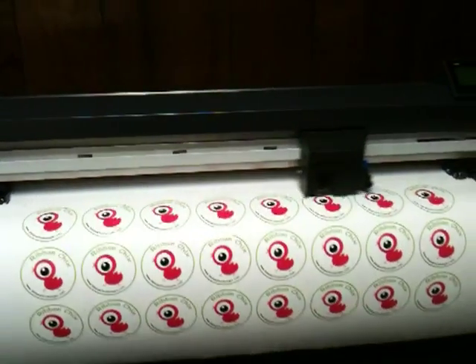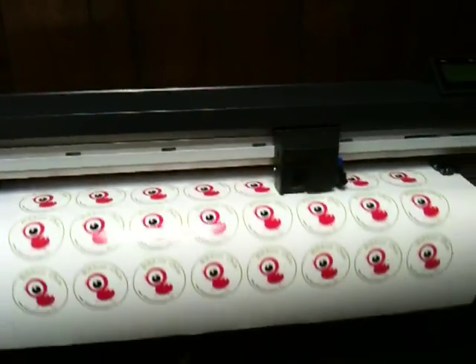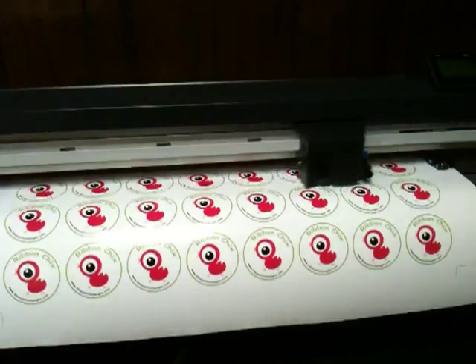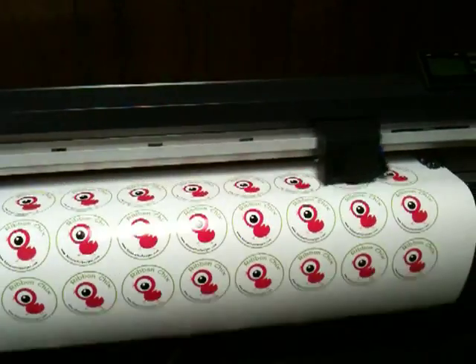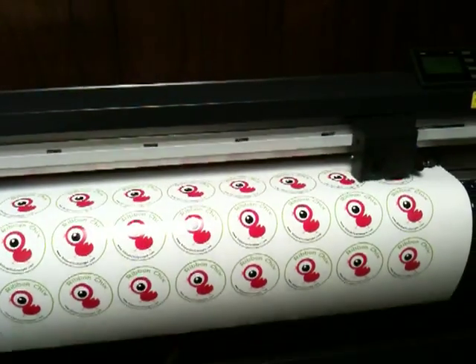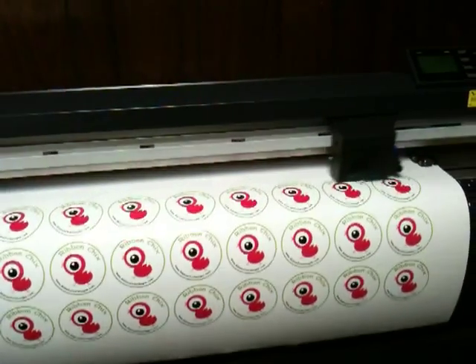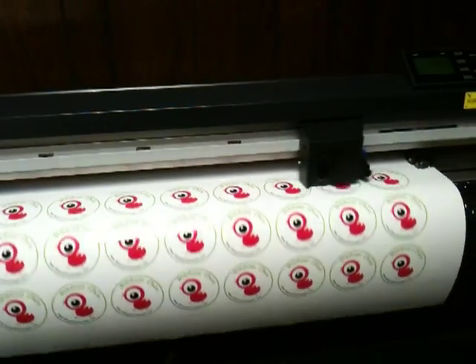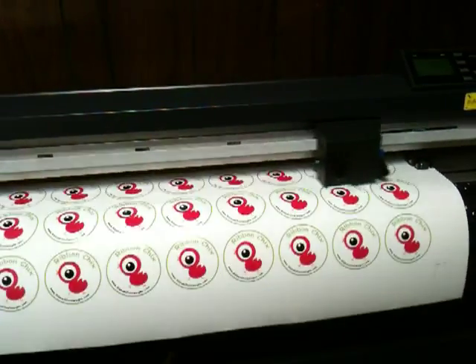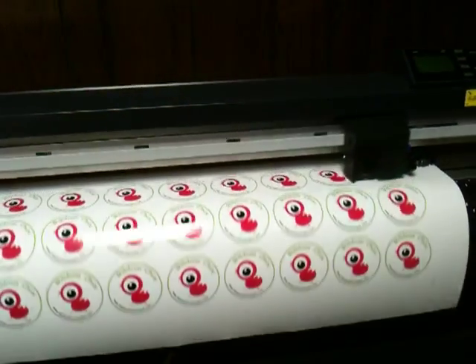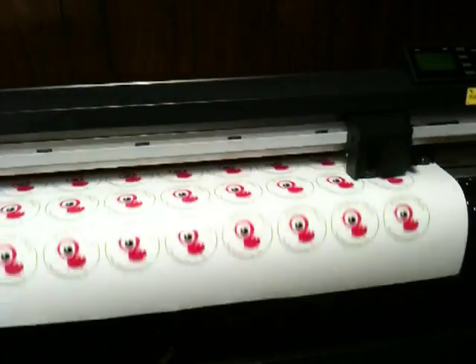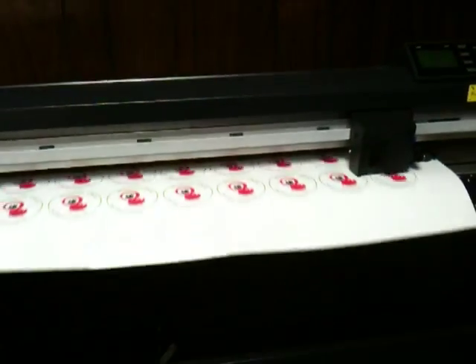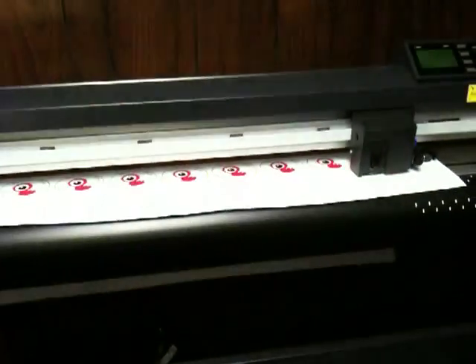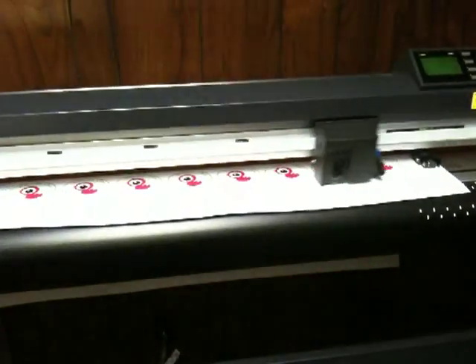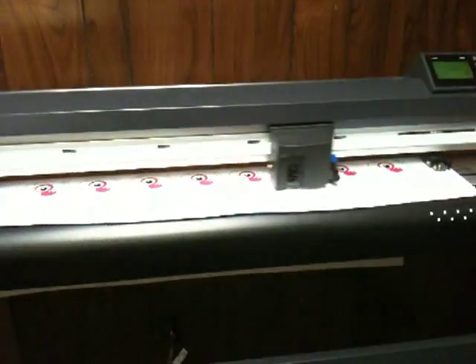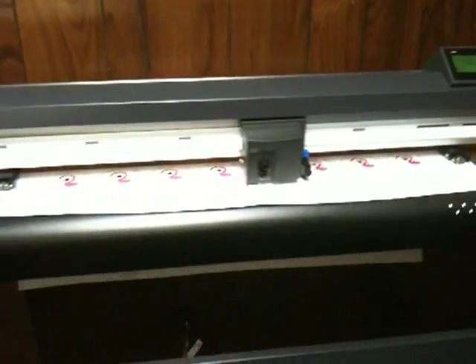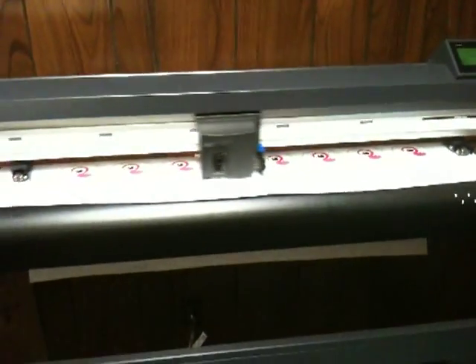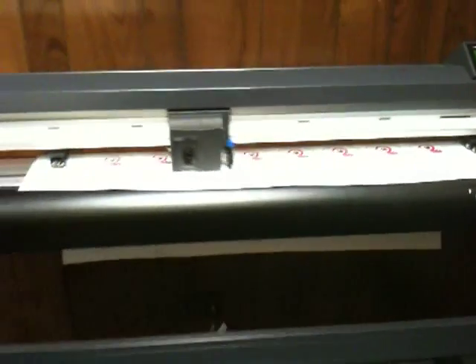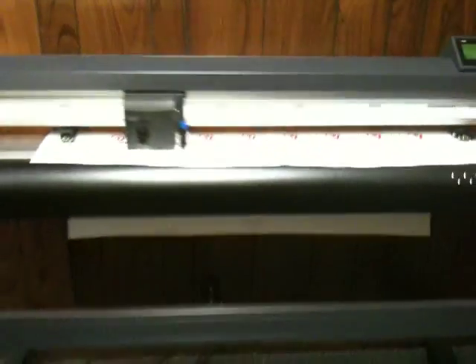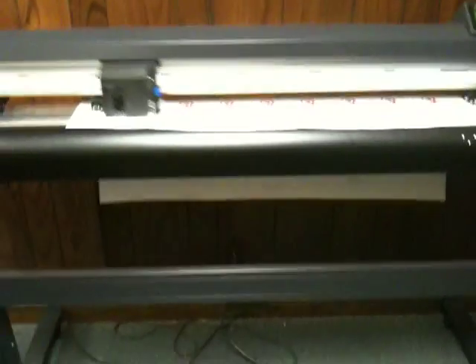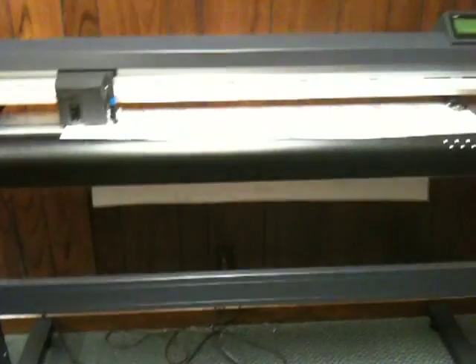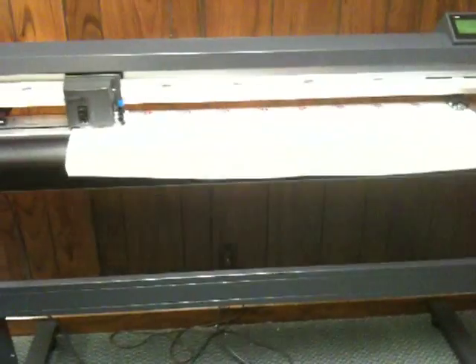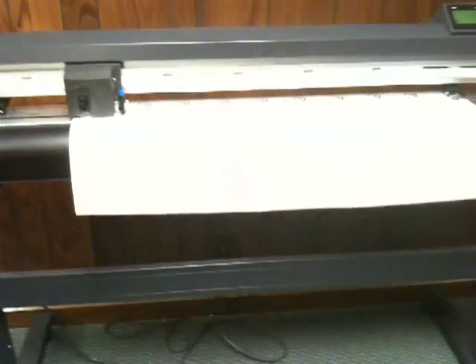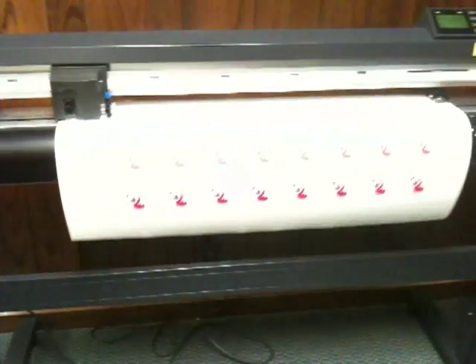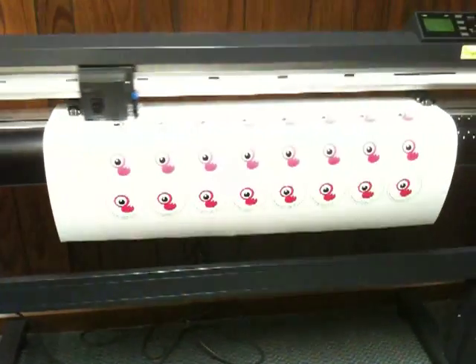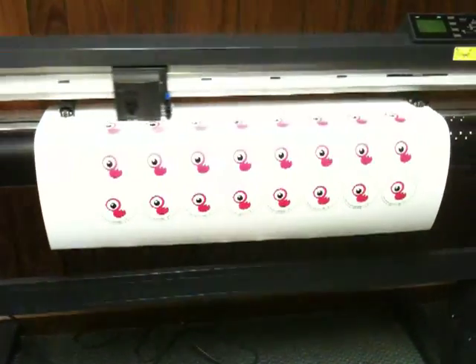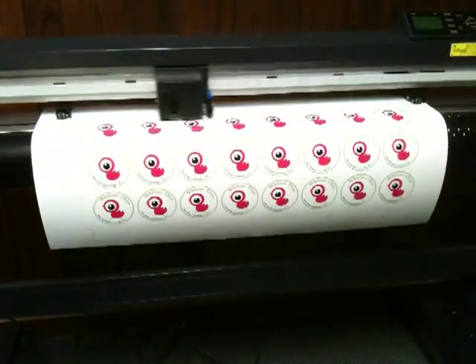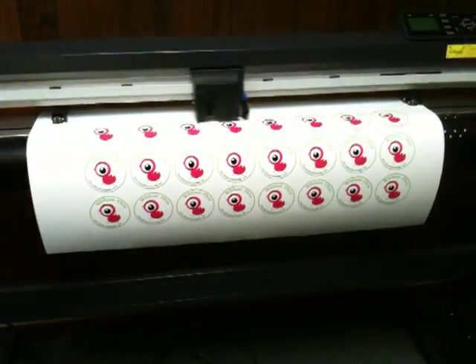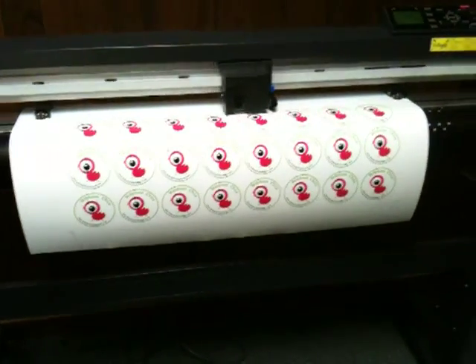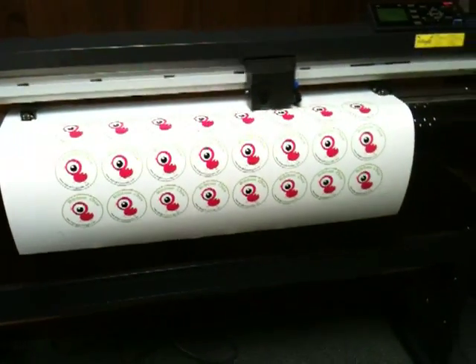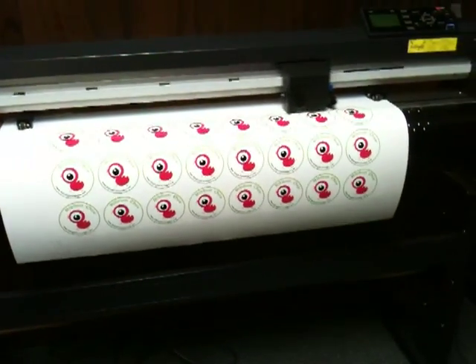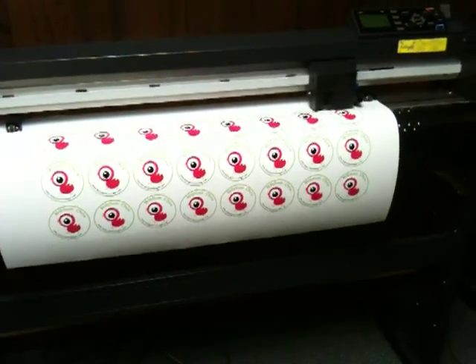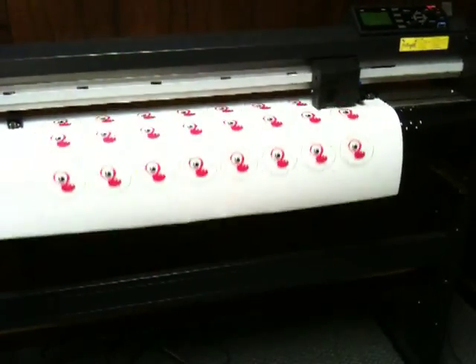As you can see, the contour cutter is just now finishing the contour cuts and putting on a weed border so we can easily remove and separate the excess.